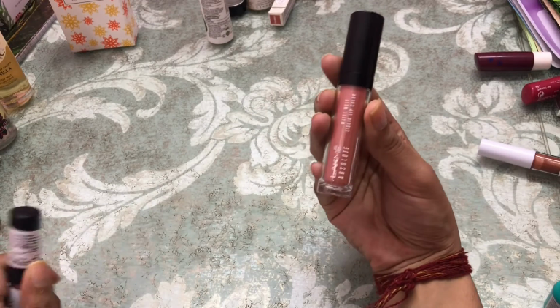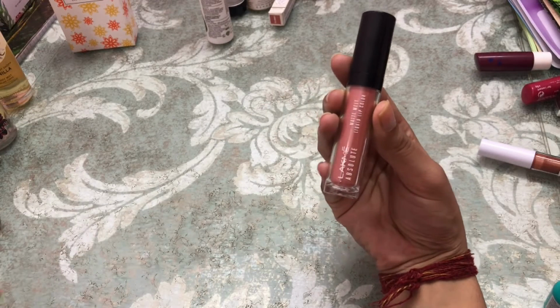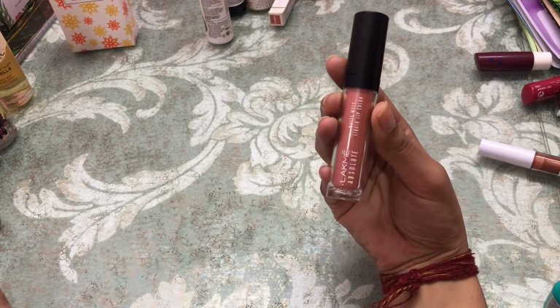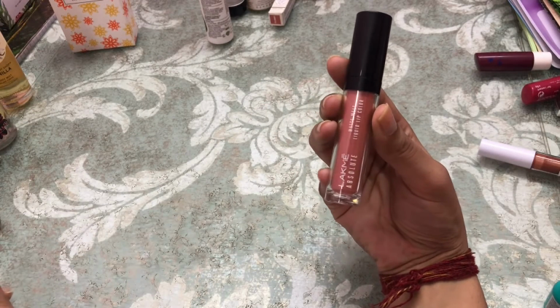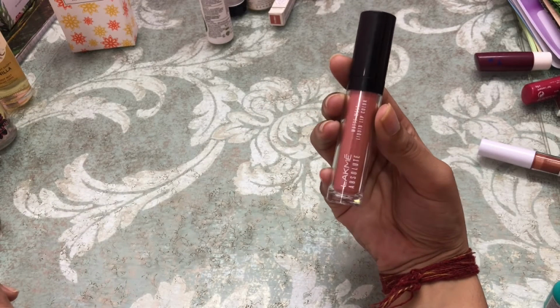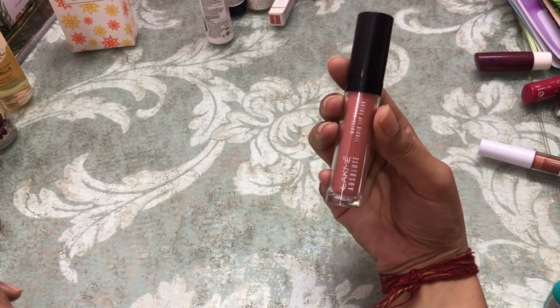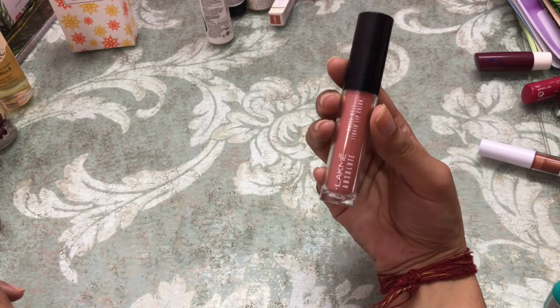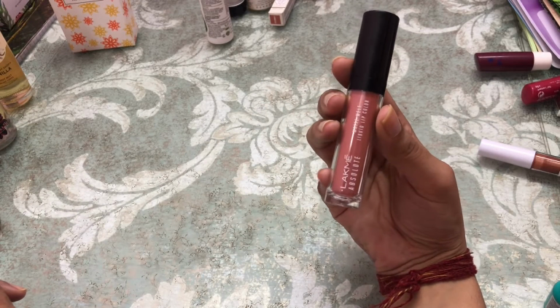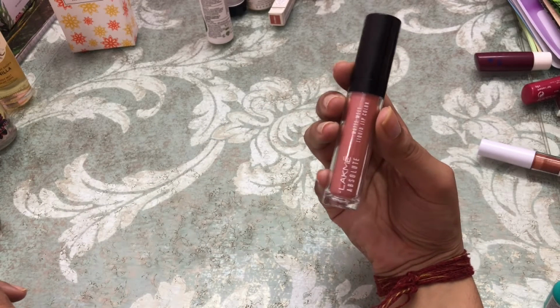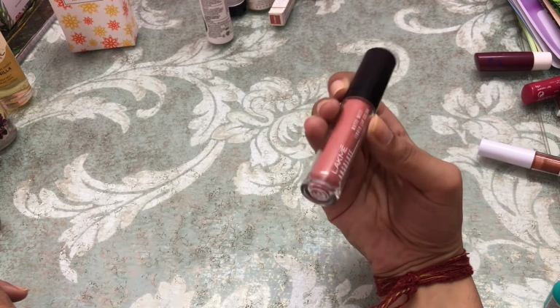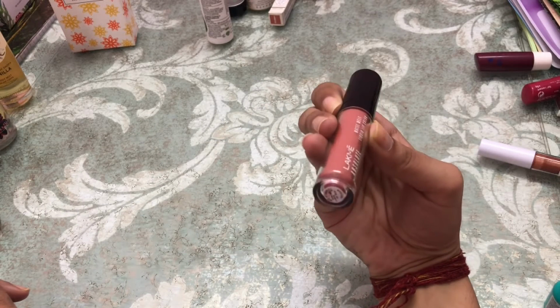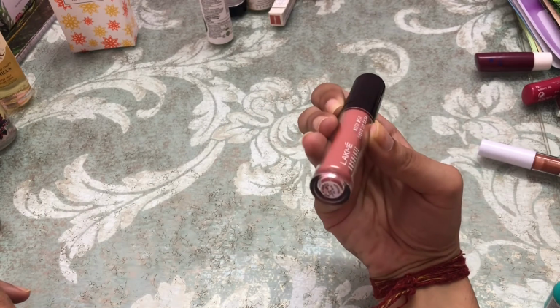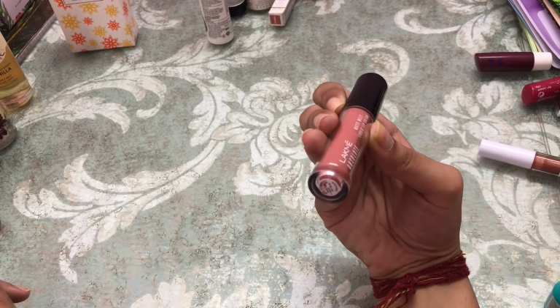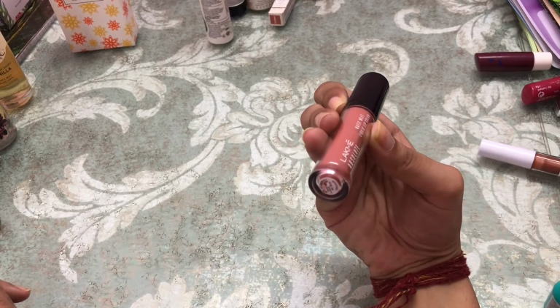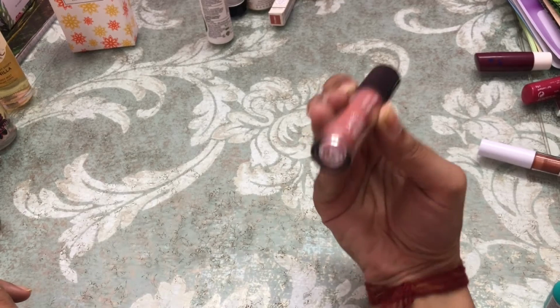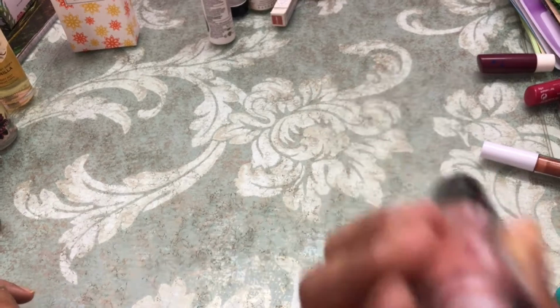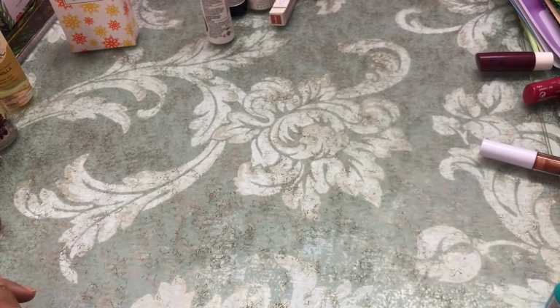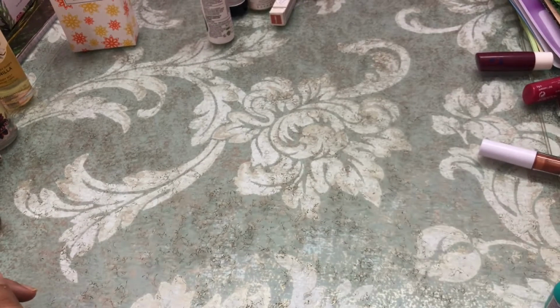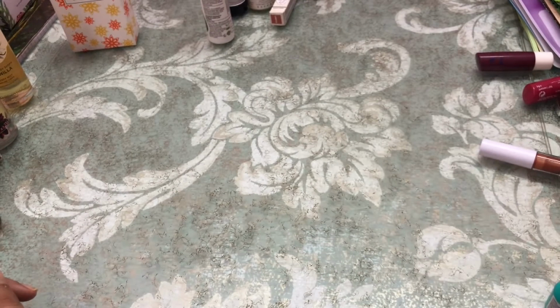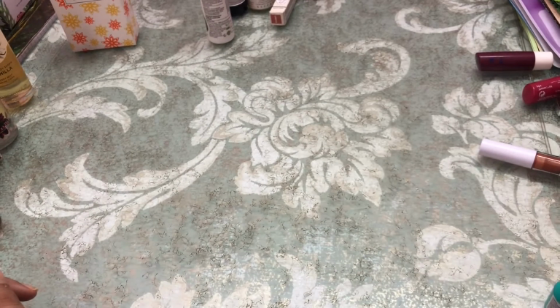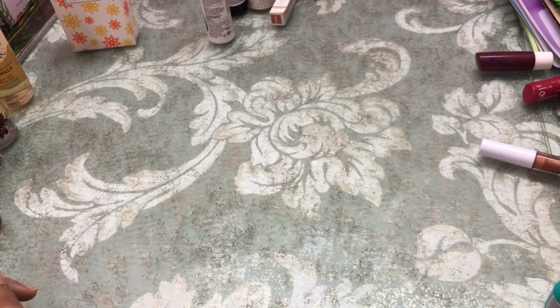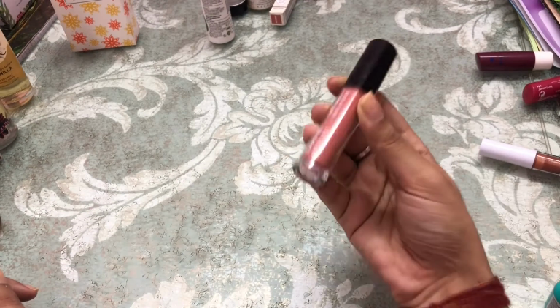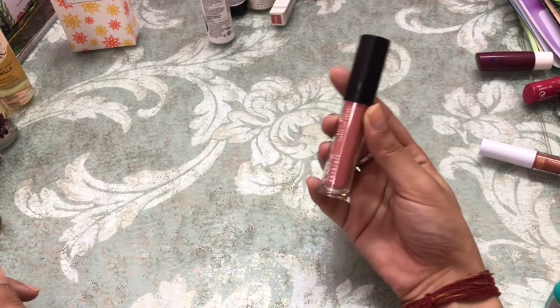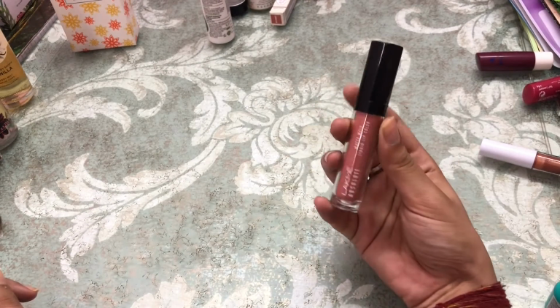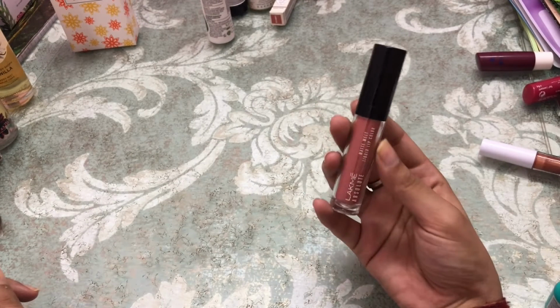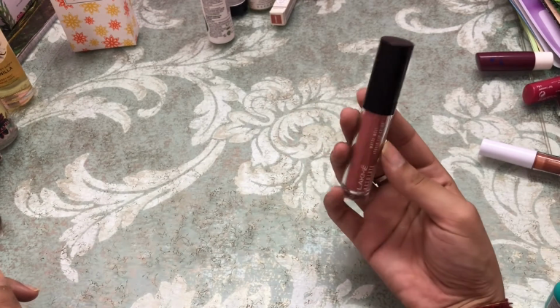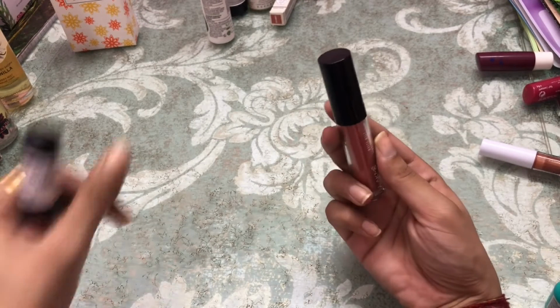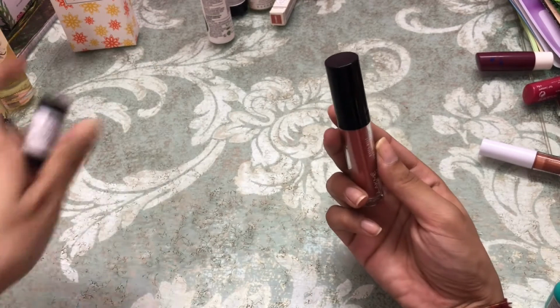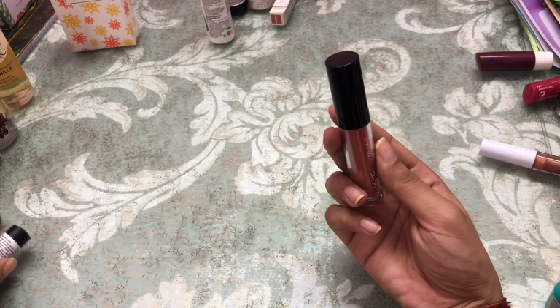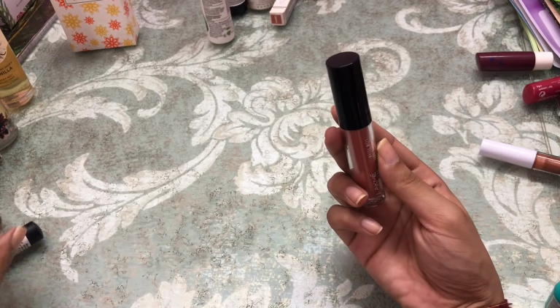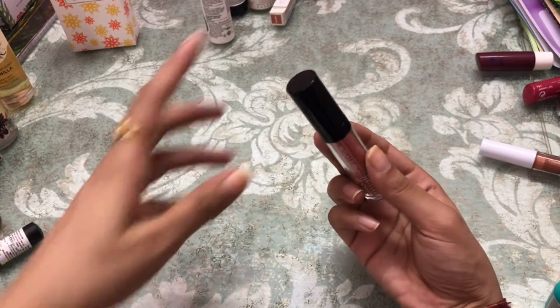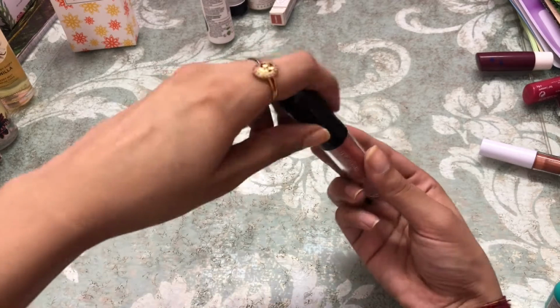Next is by Lakme in the shade Peach Rose — this is how it looks like.